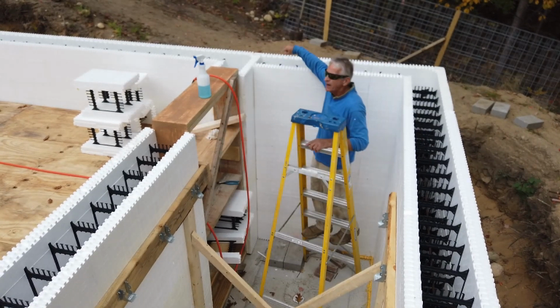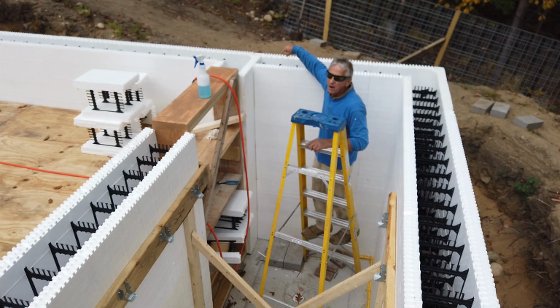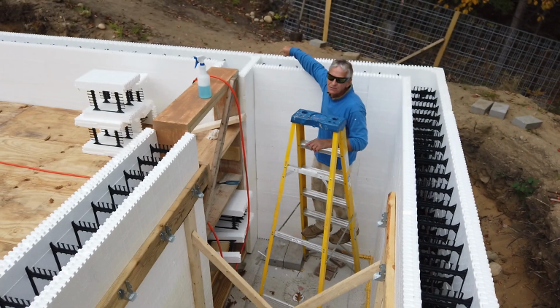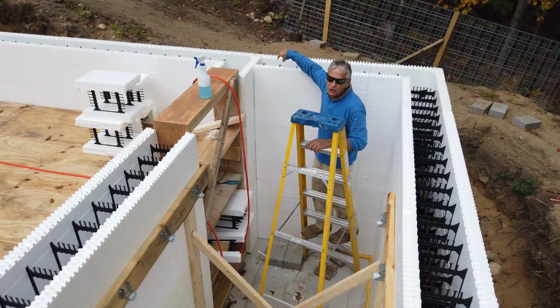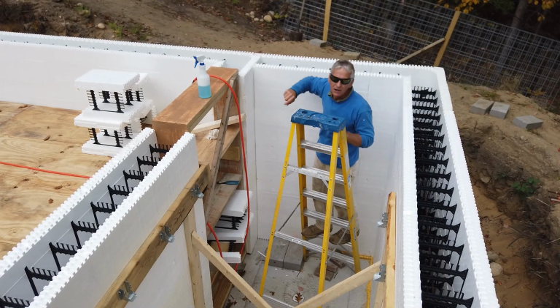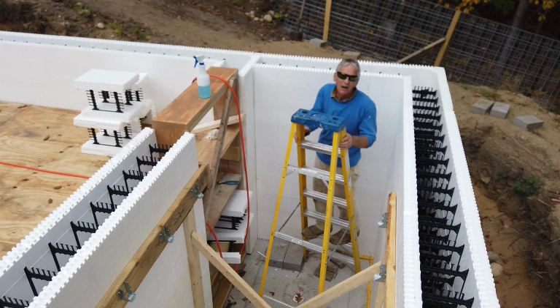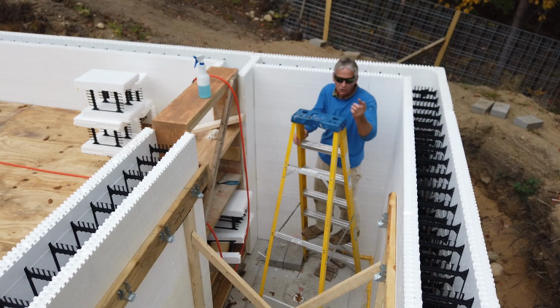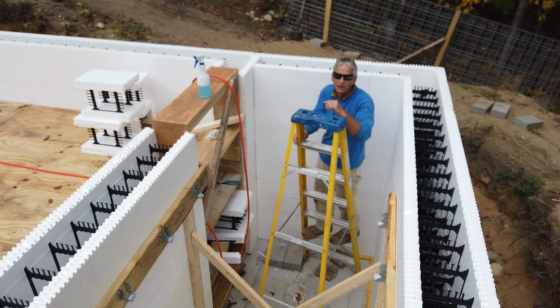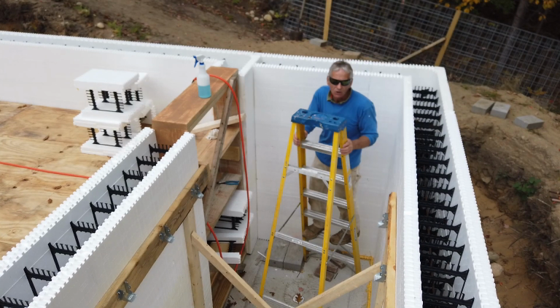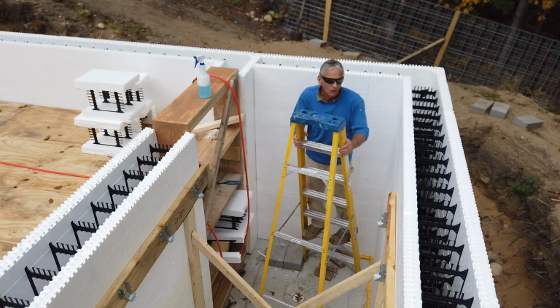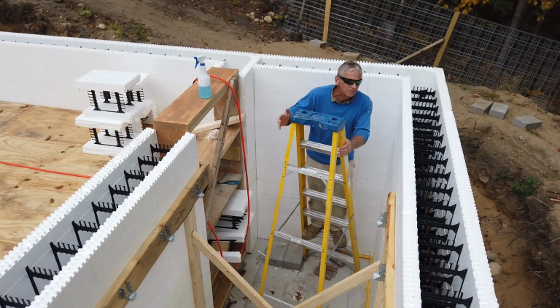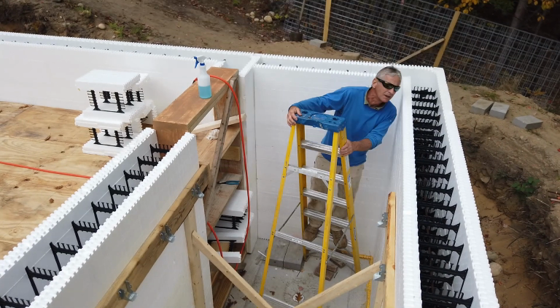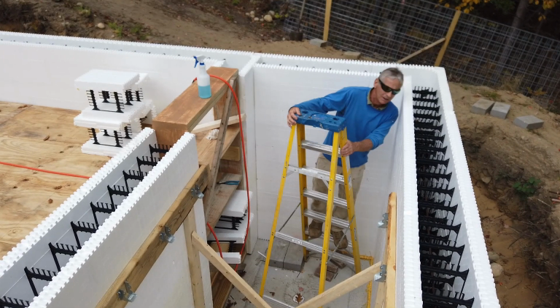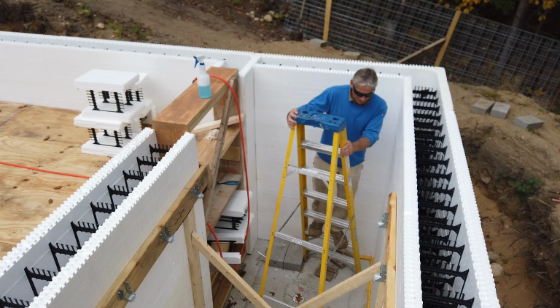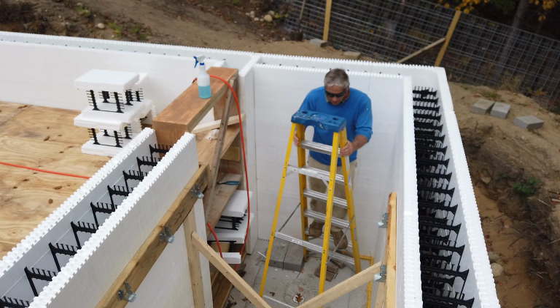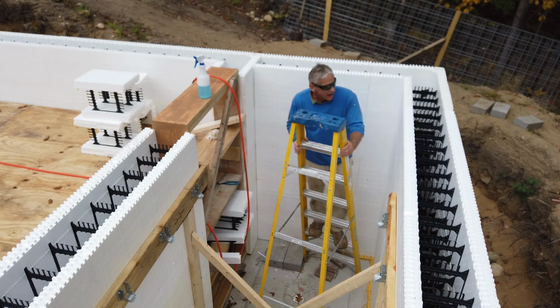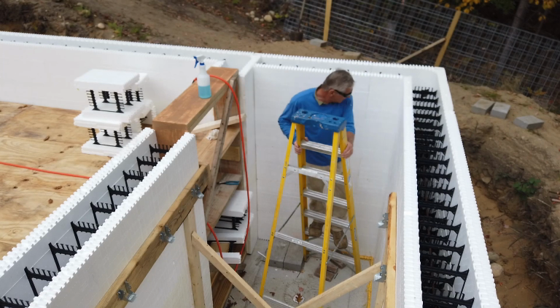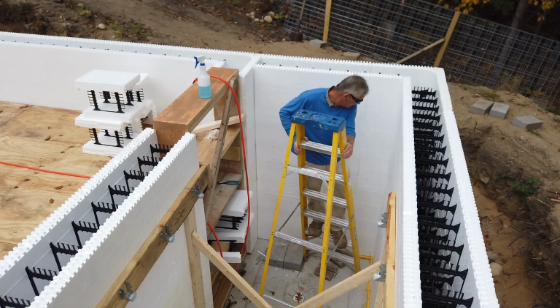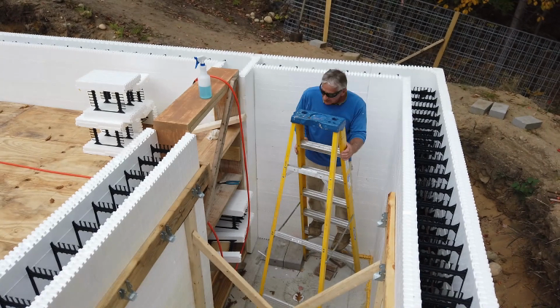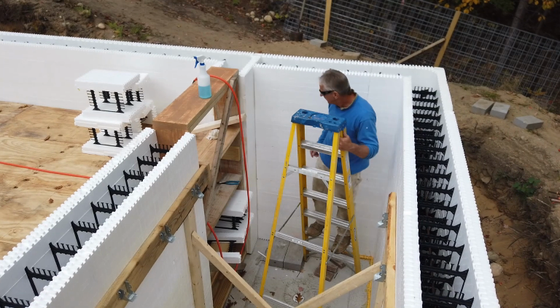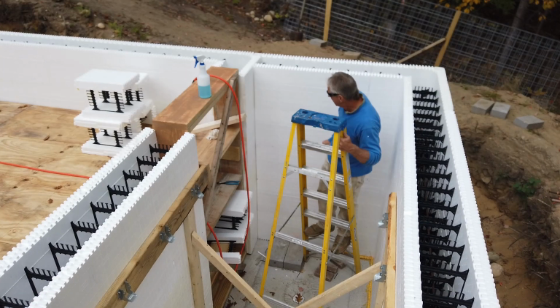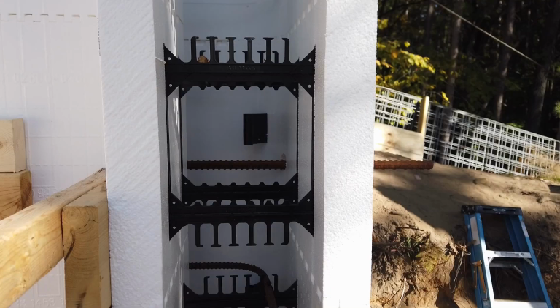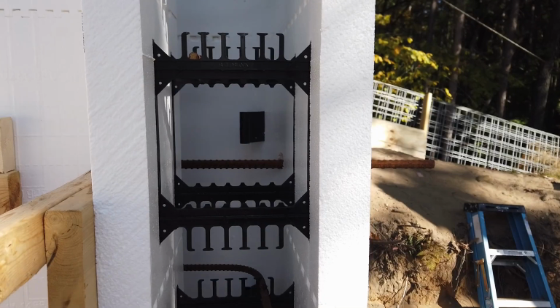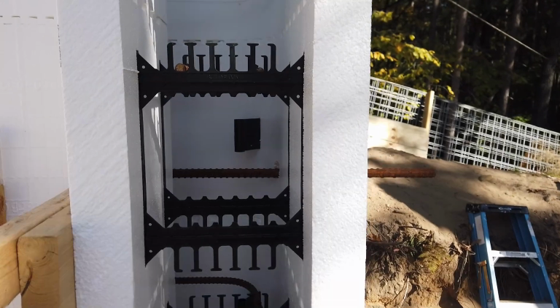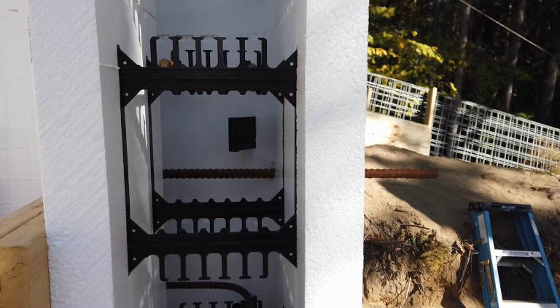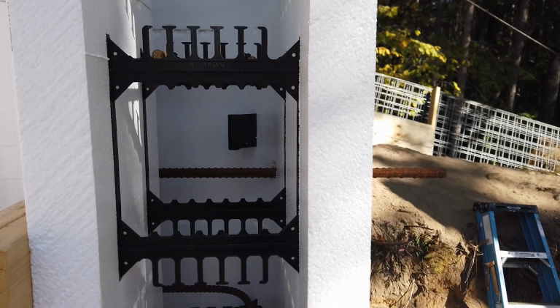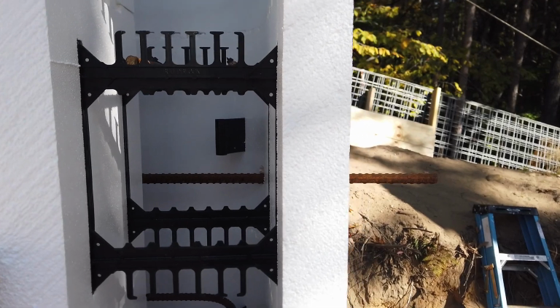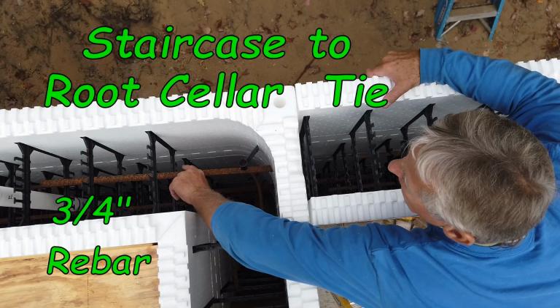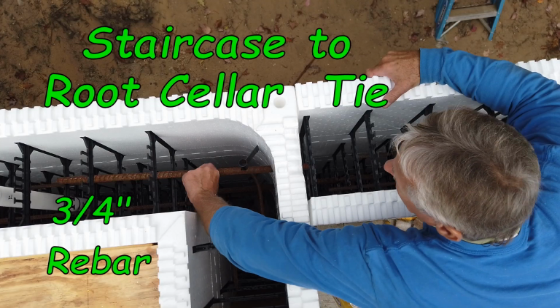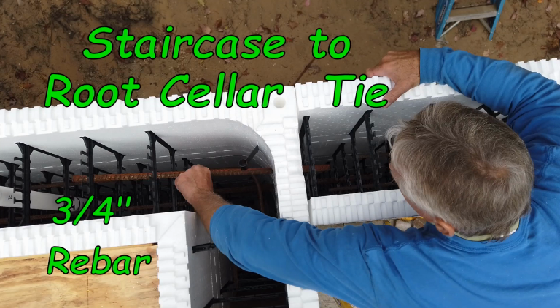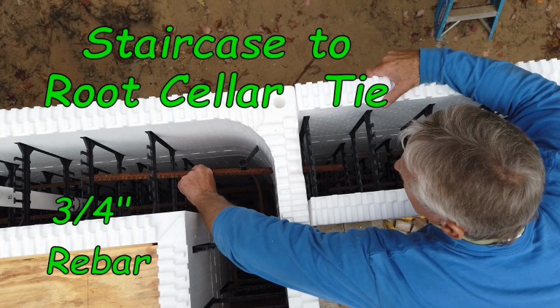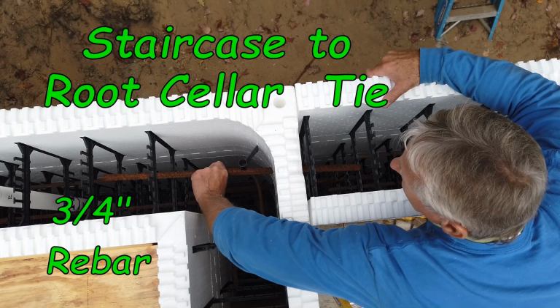I've got a rebar to secure in here. Let me get you over here and take a closer look at what I'm doing. Look at that — we sealed it up. This rebar here, see that rebar?